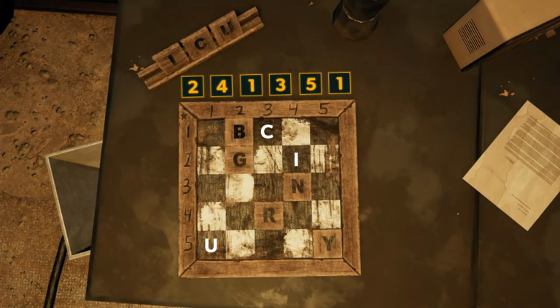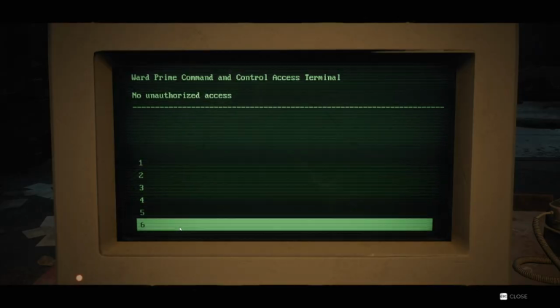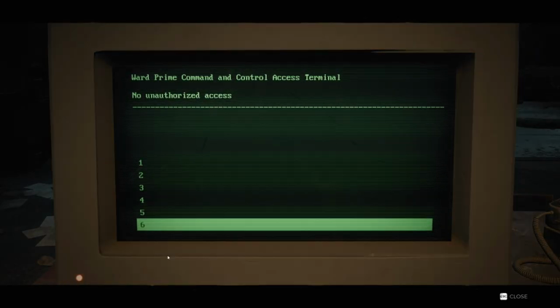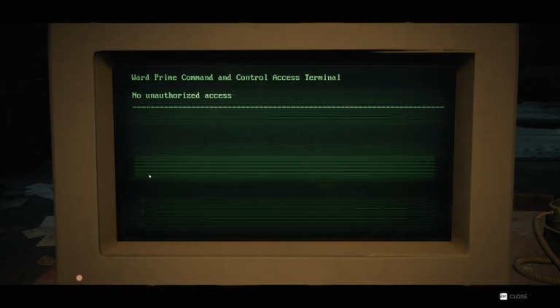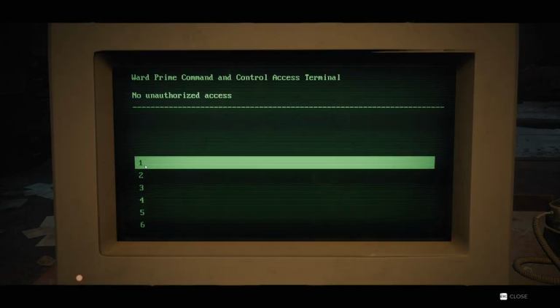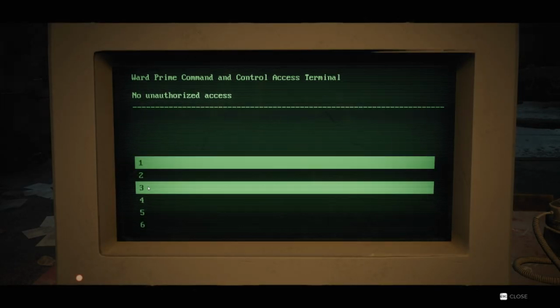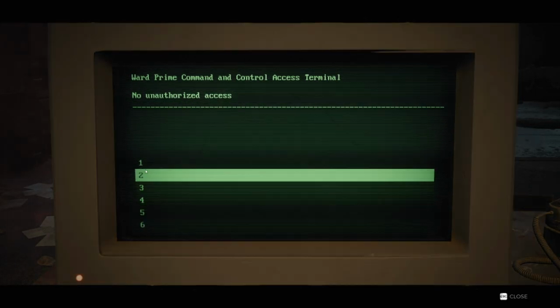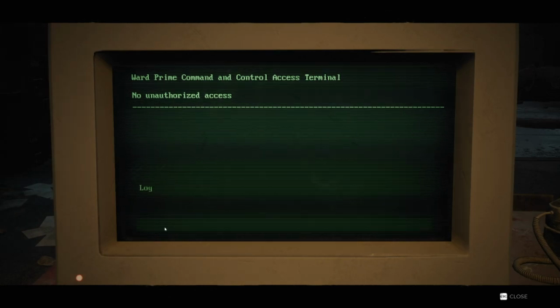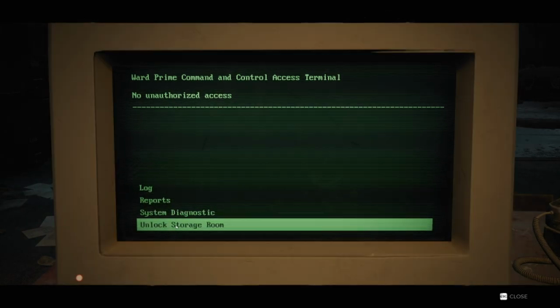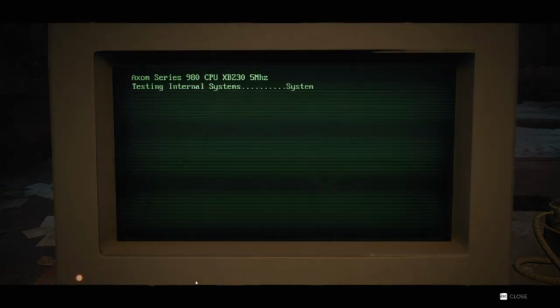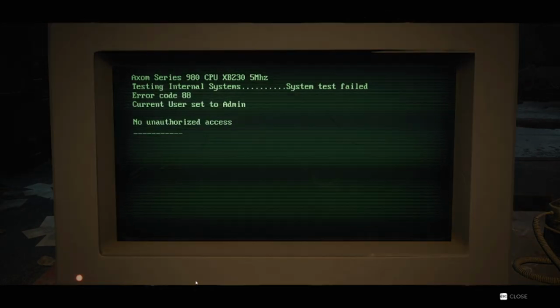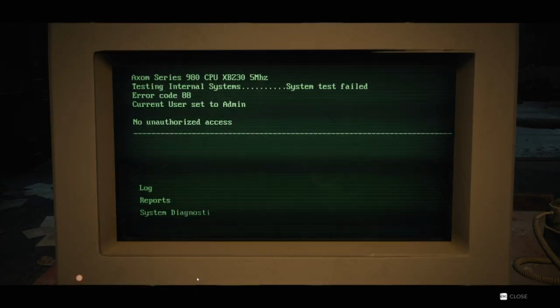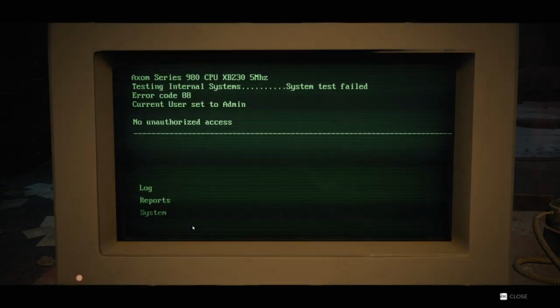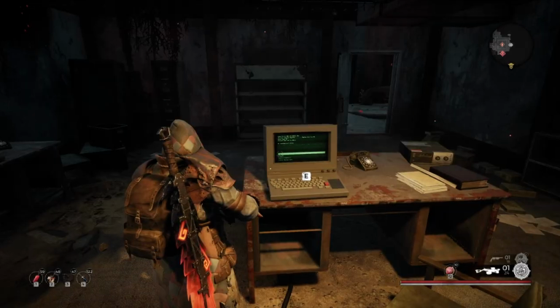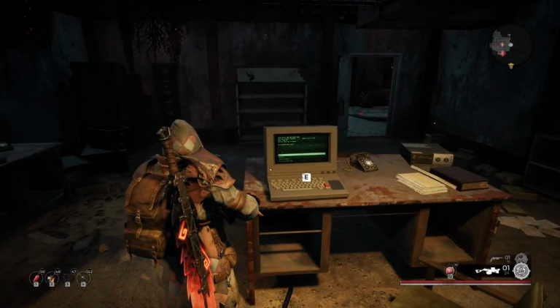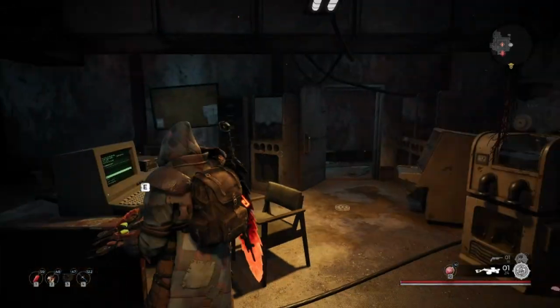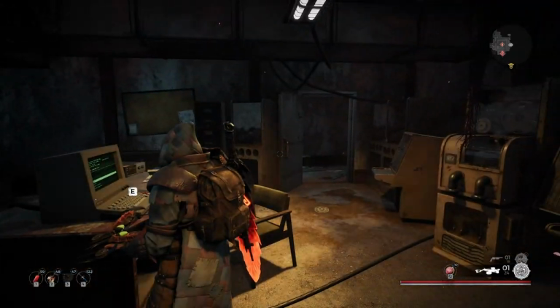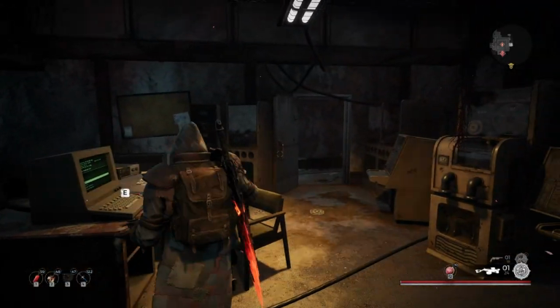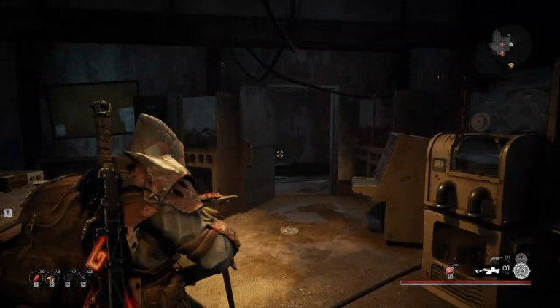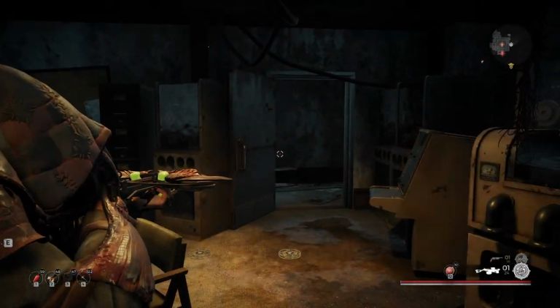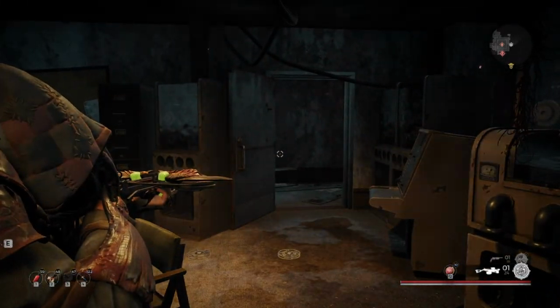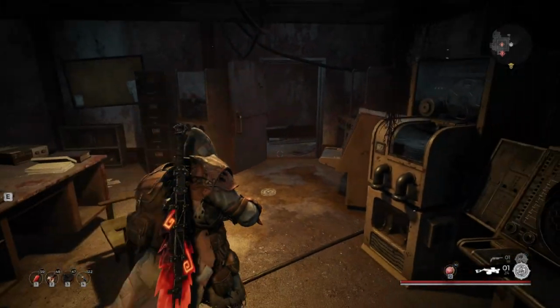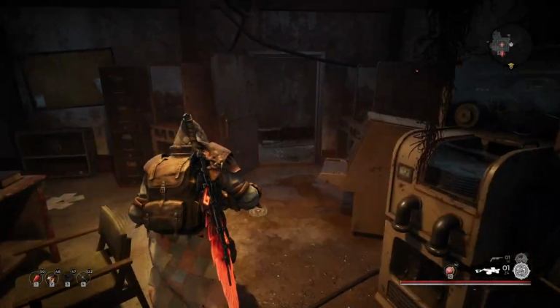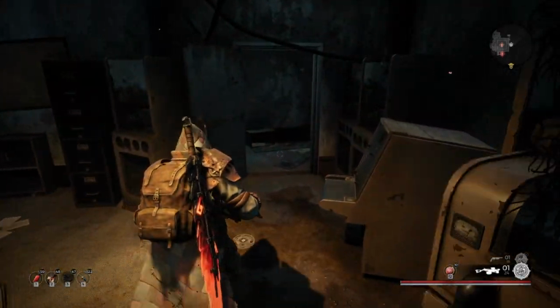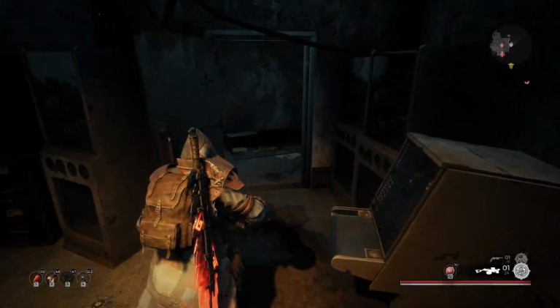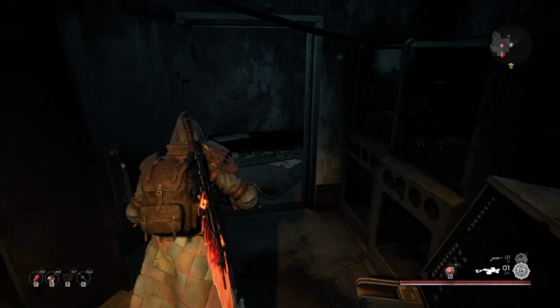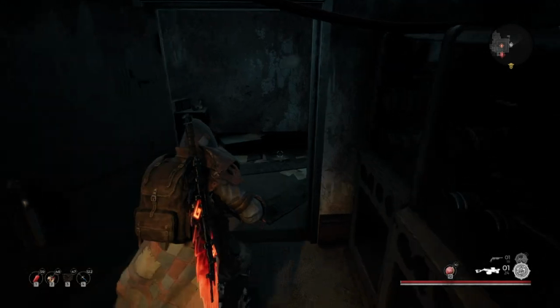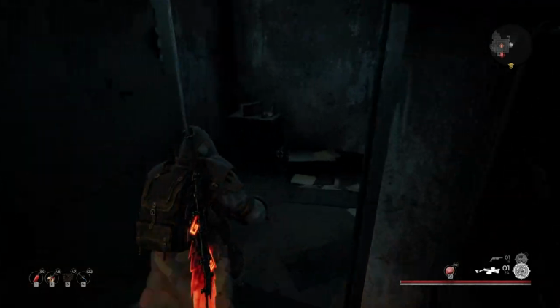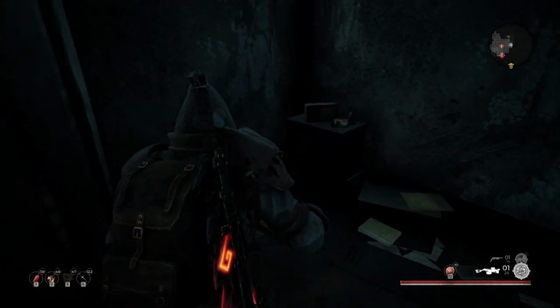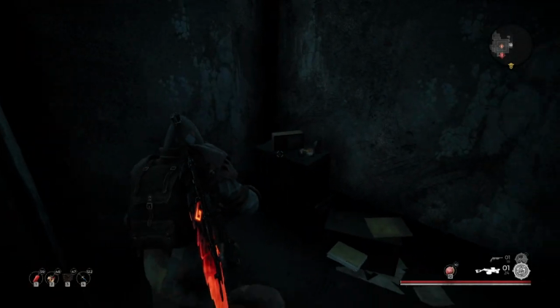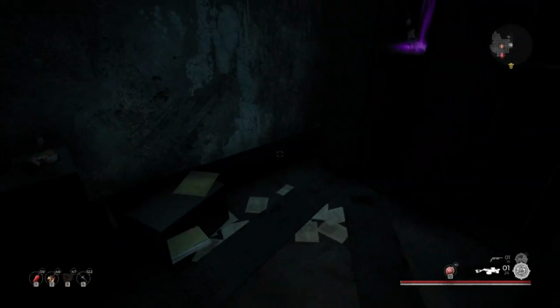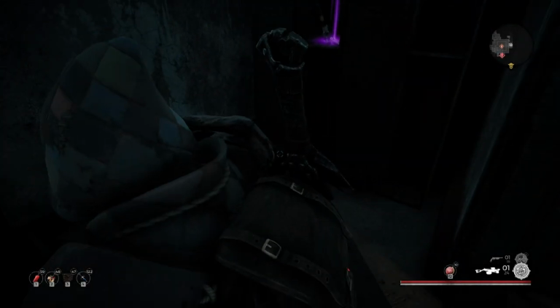Now take this code and enter it into the console terminal. You'll hear the room unlocked to your right, and inside will be your brand new weapon, the machine pistol.